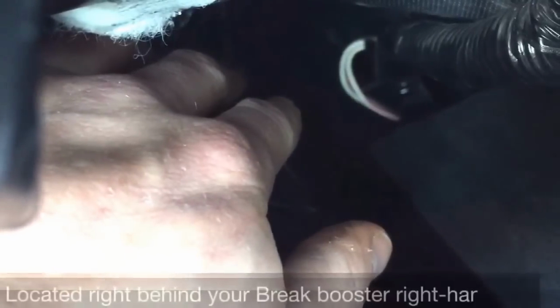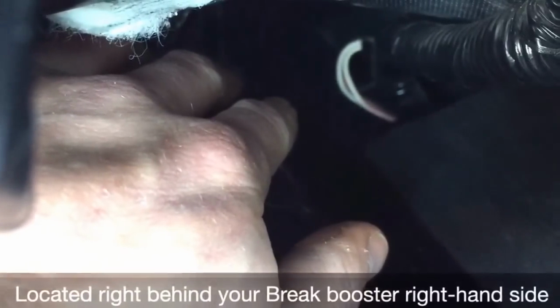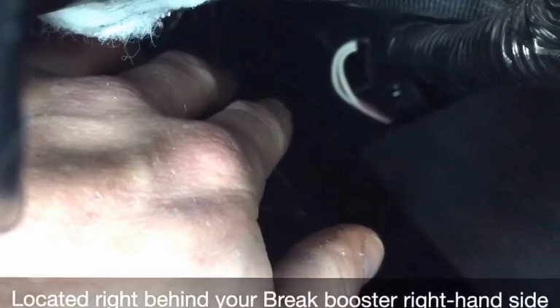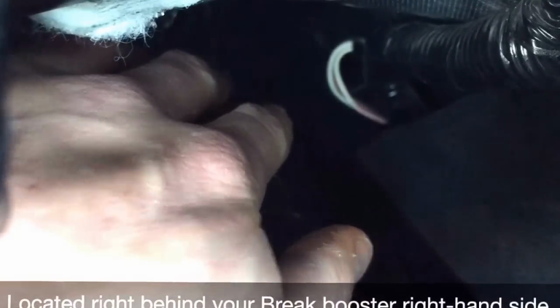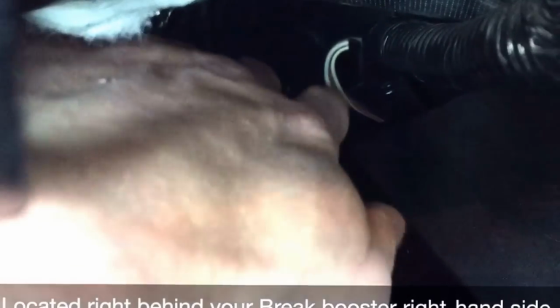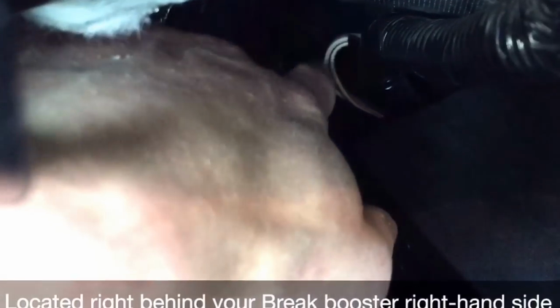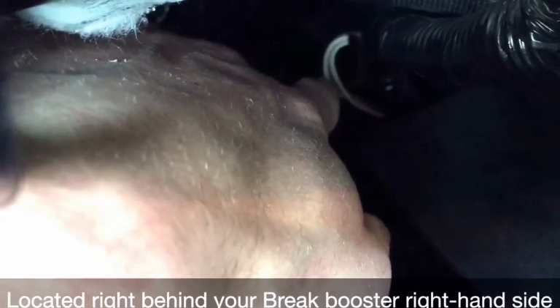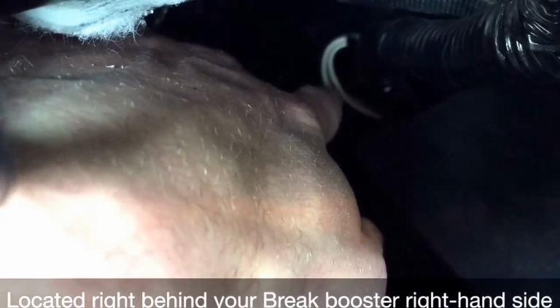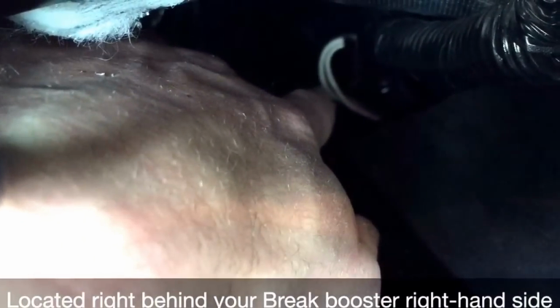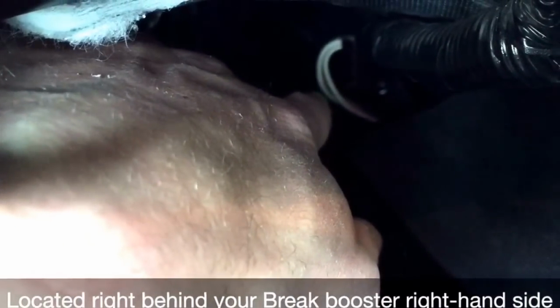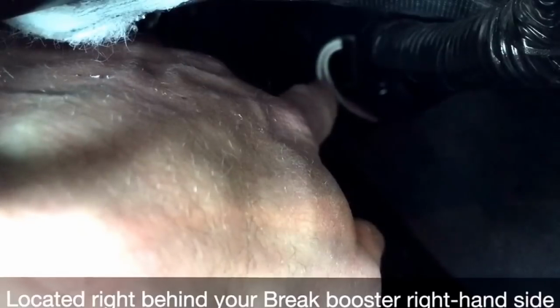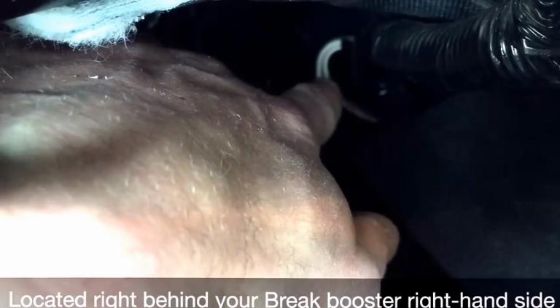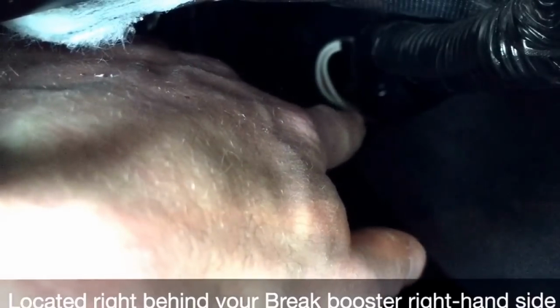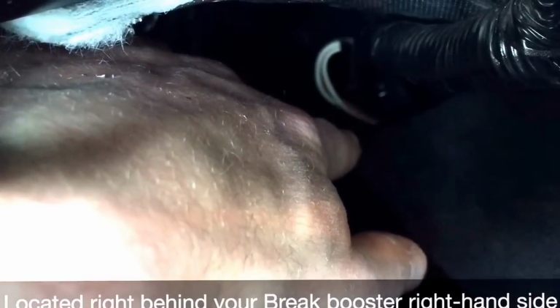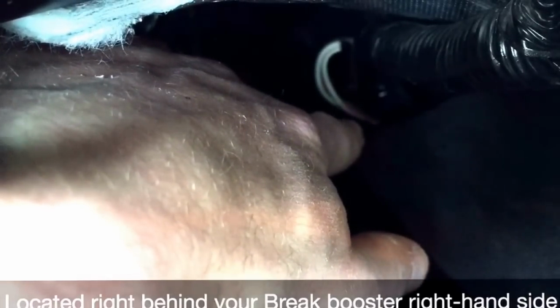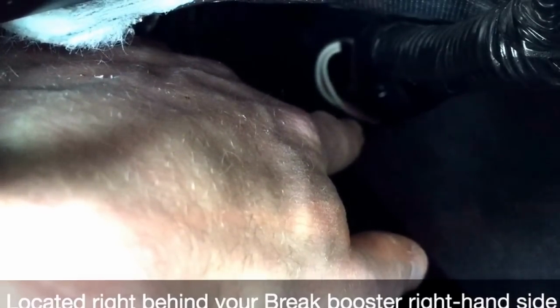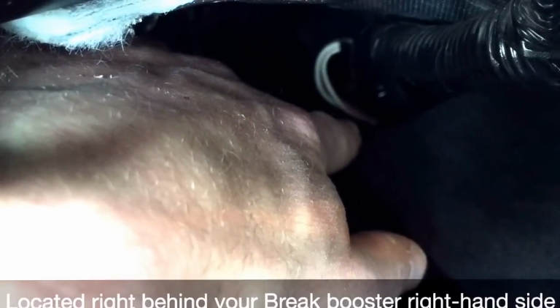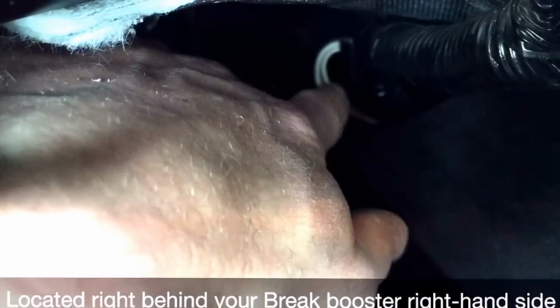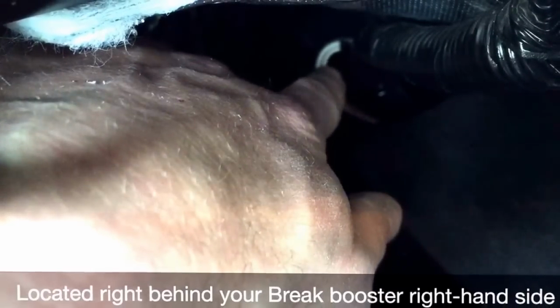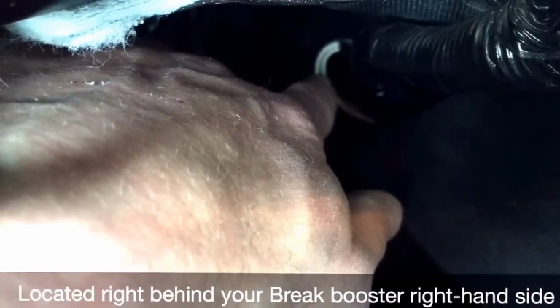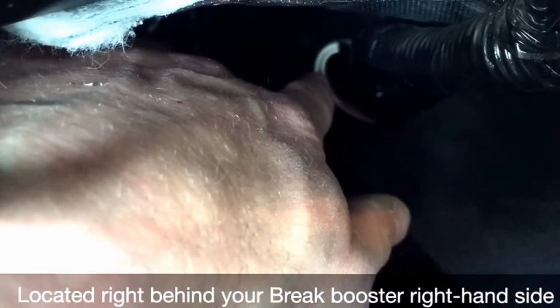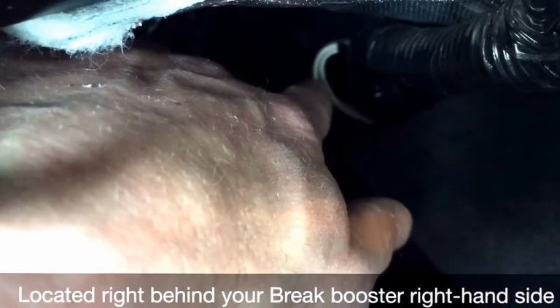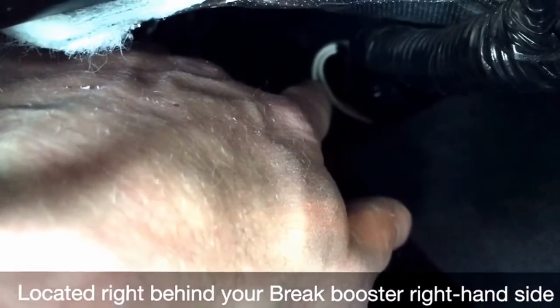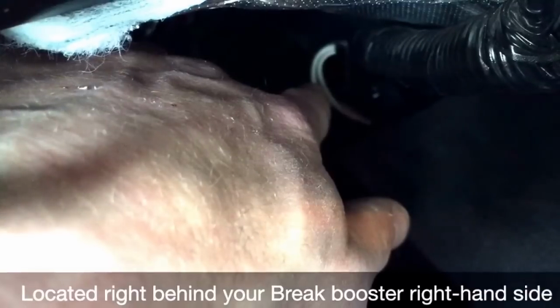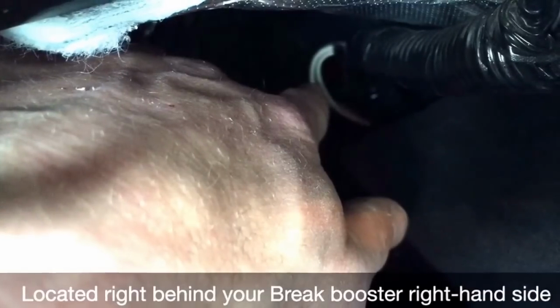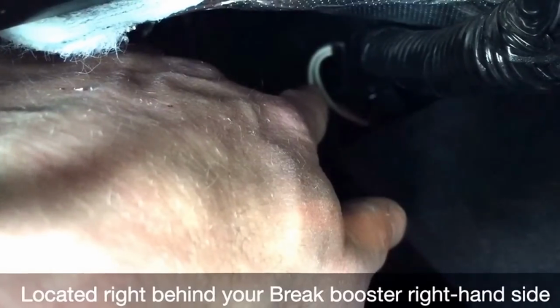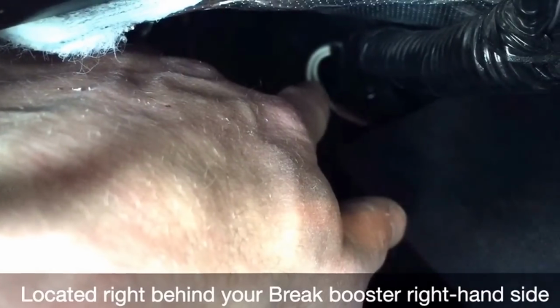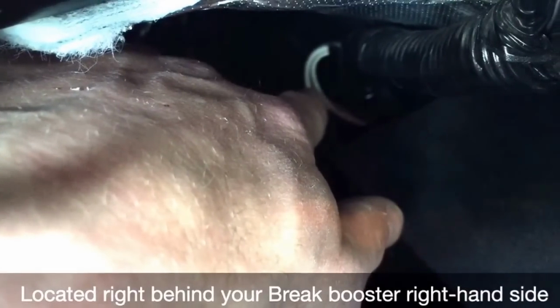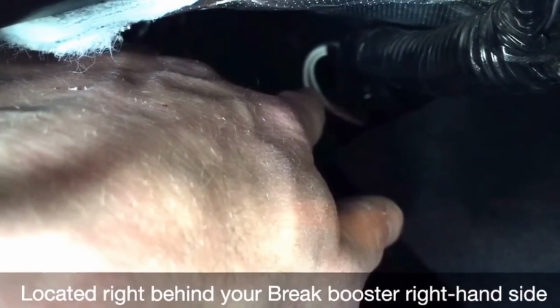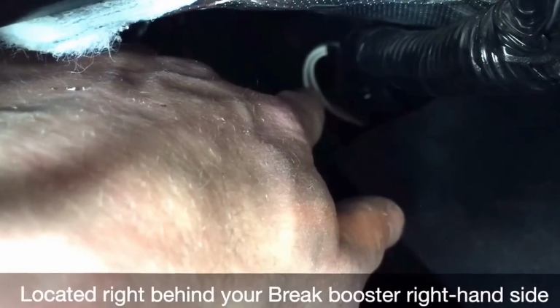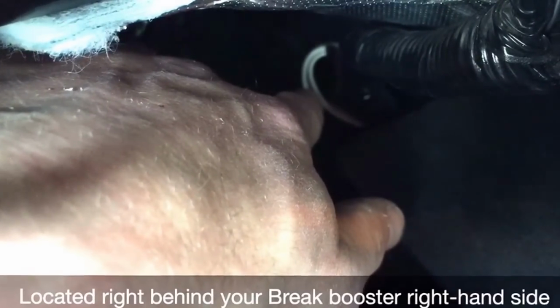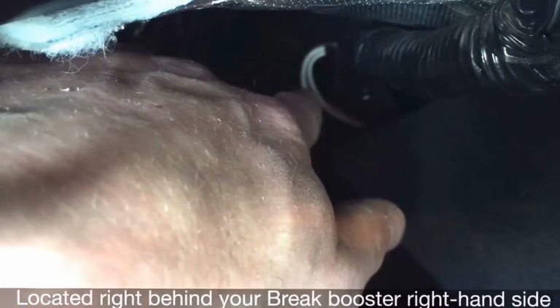So outside your firewall, you're going to see these wires right there. These wires are going to be taped in right down there, so you just cut the tape and they'll come out. So you can wire in right here outside your firewall.